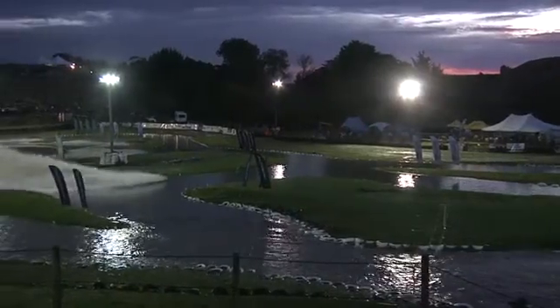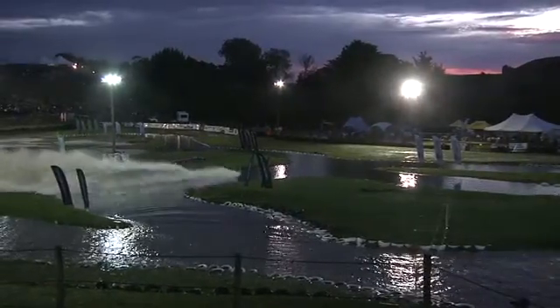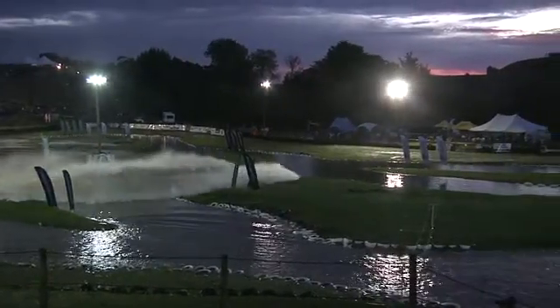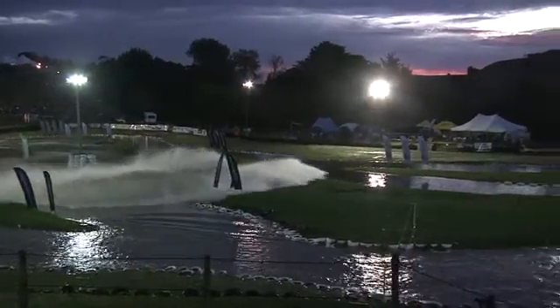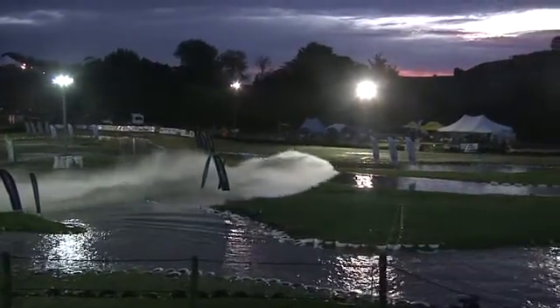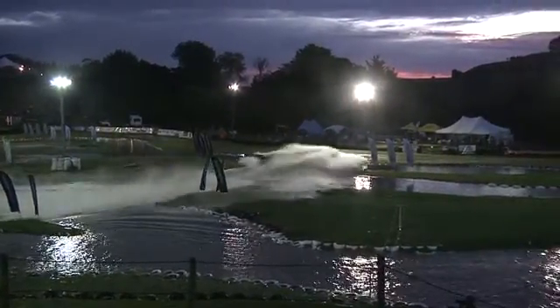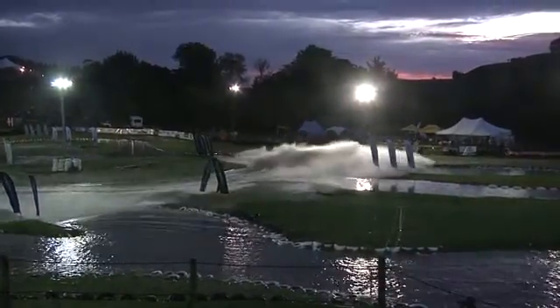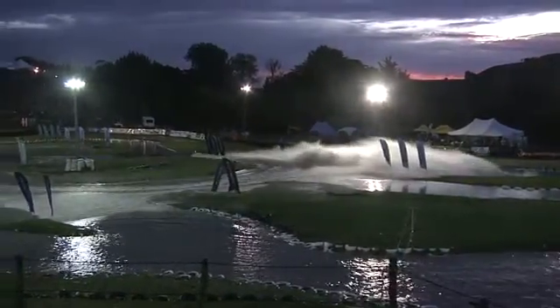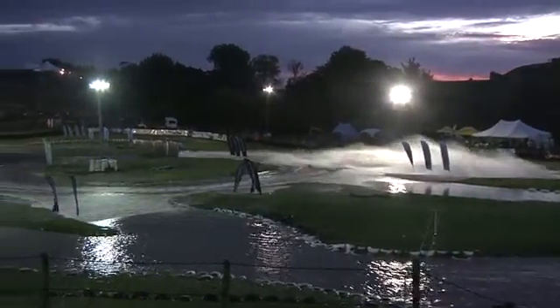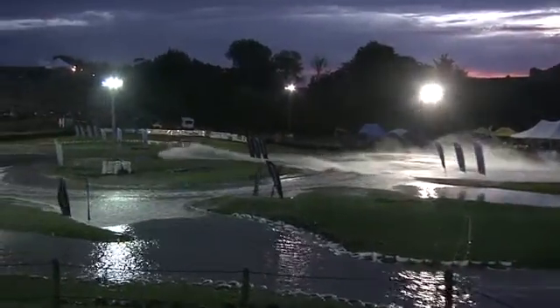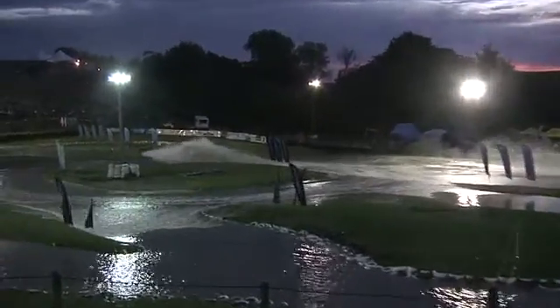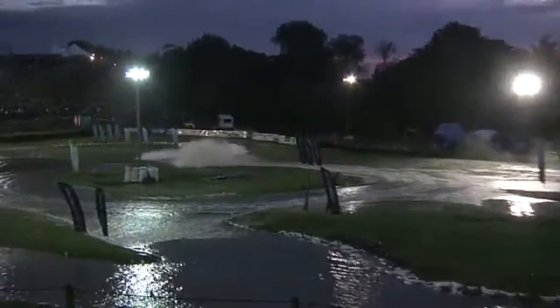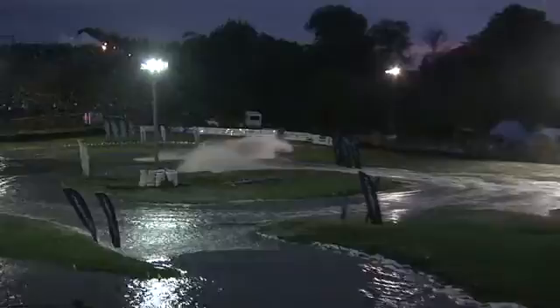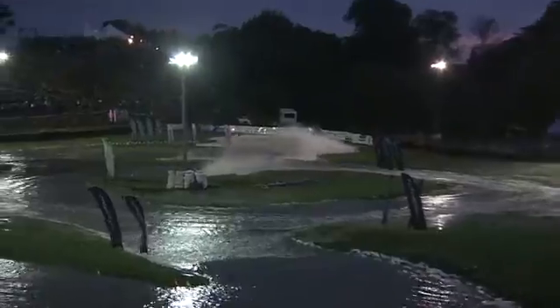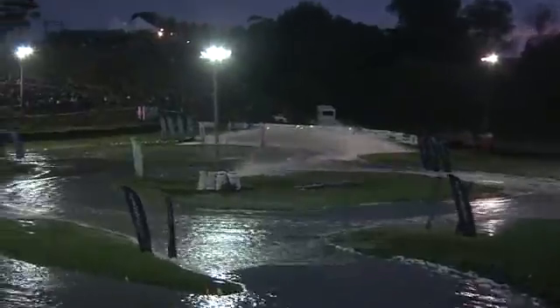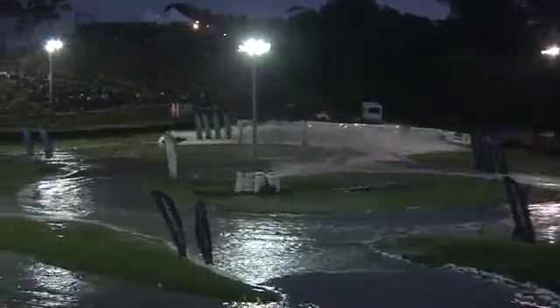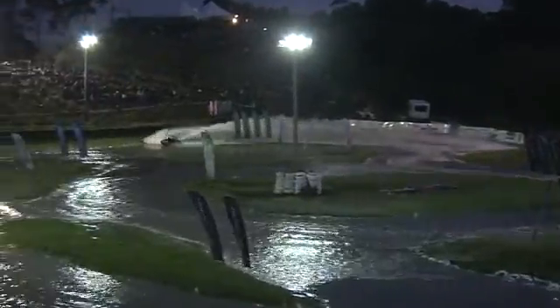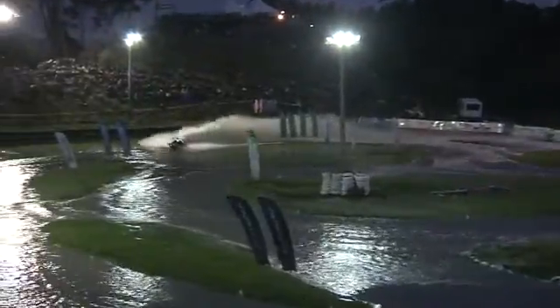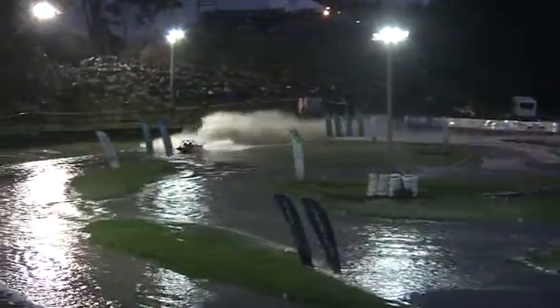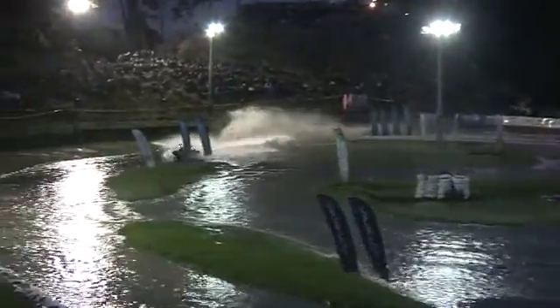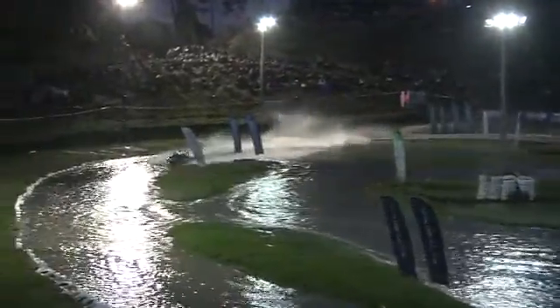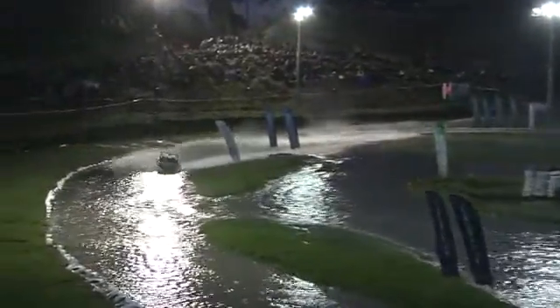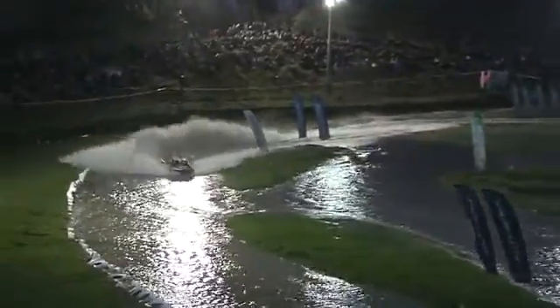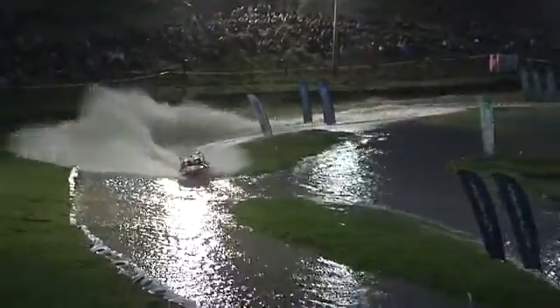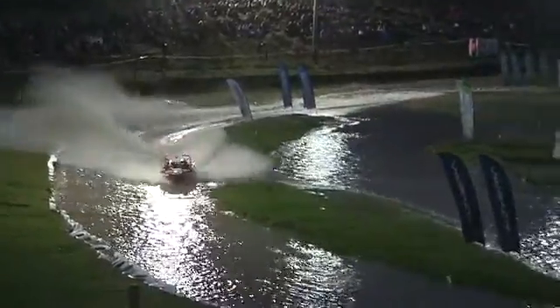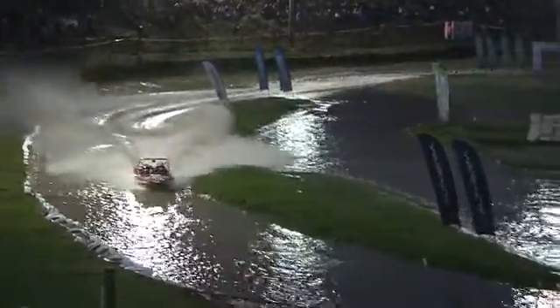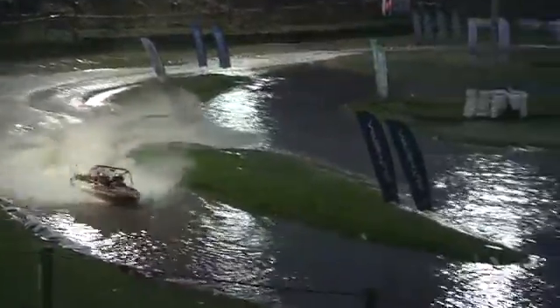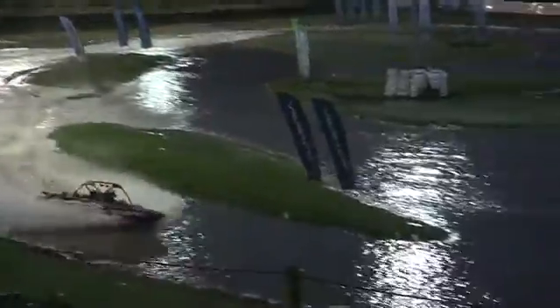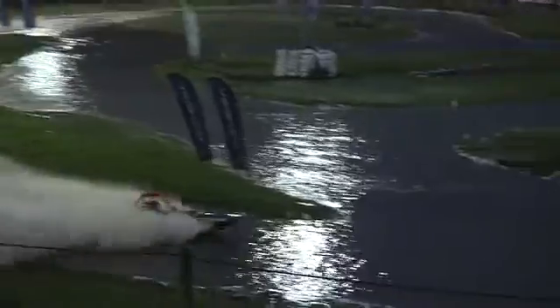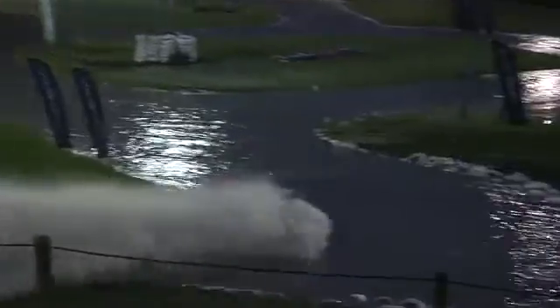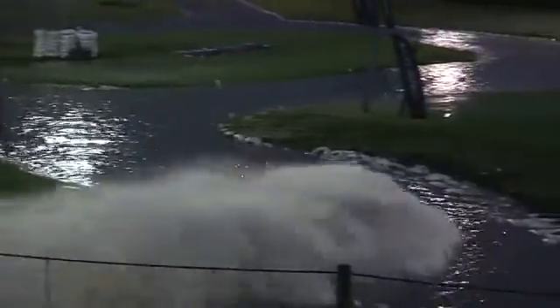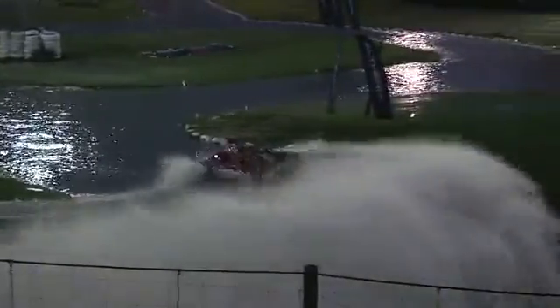How is he getting away with that? It looked like he was on the grass for sure, but somehow he managed to find just a little minute puddle and get around there. He's hung on.